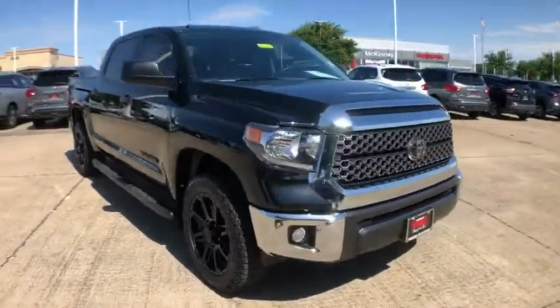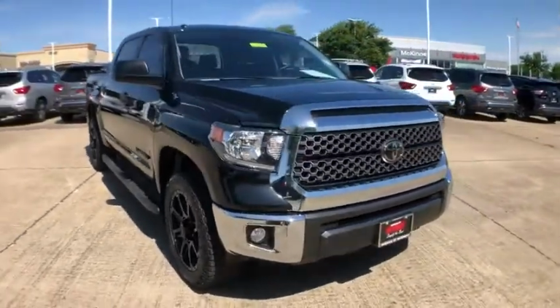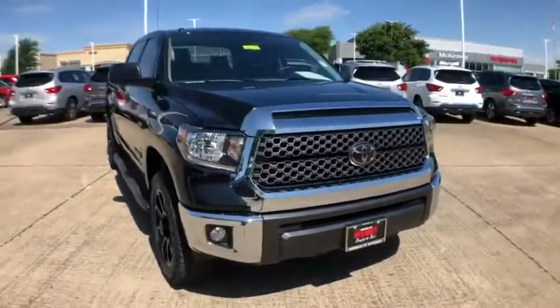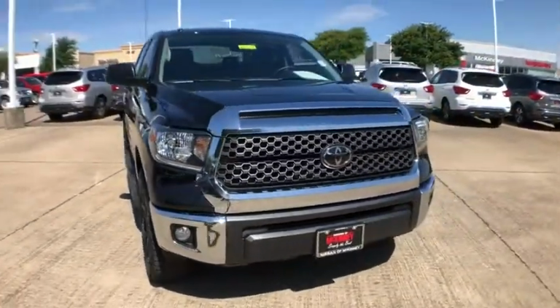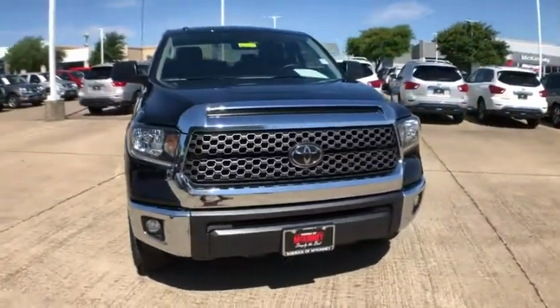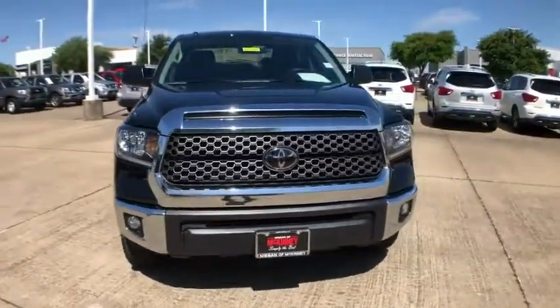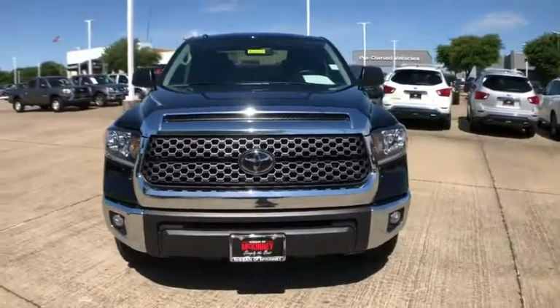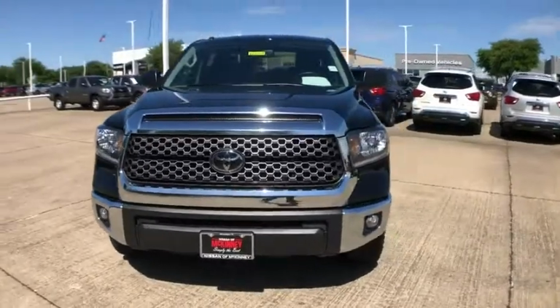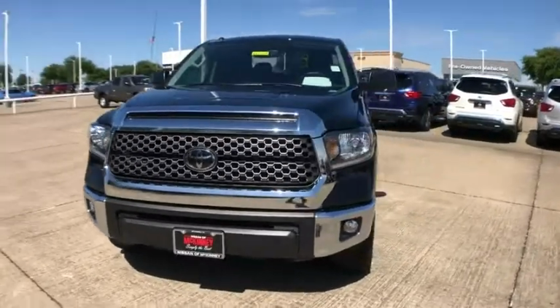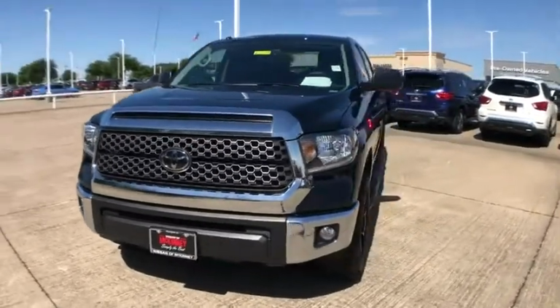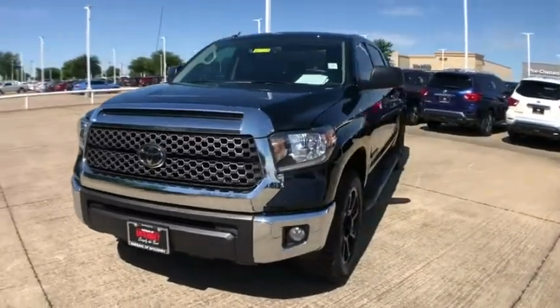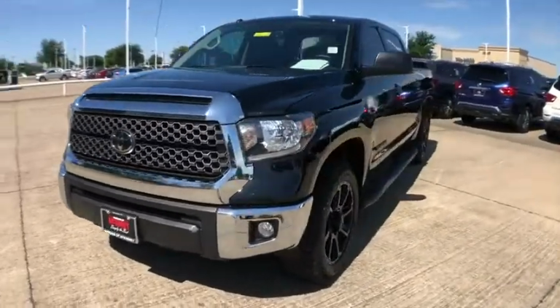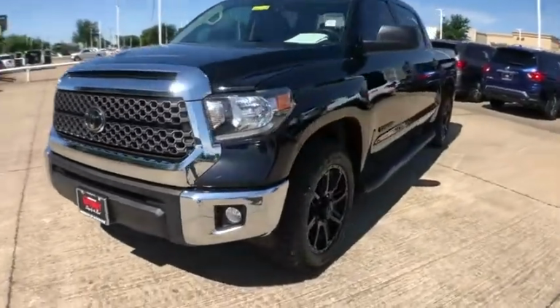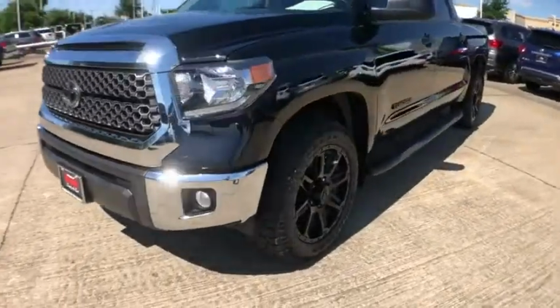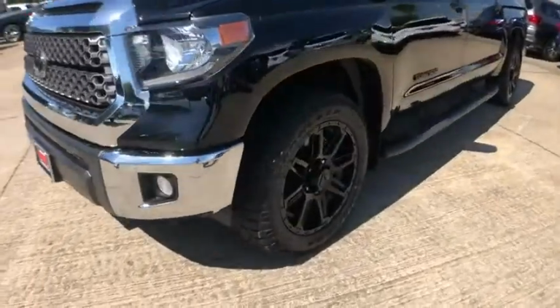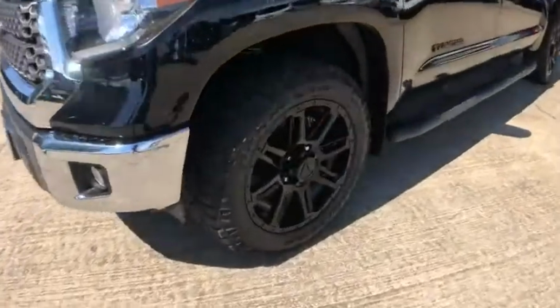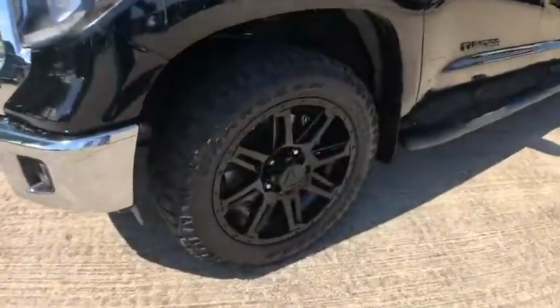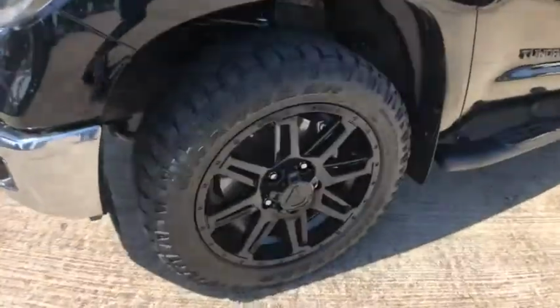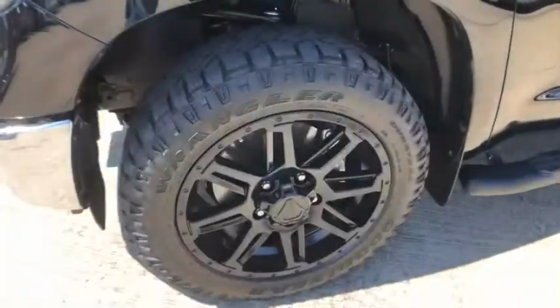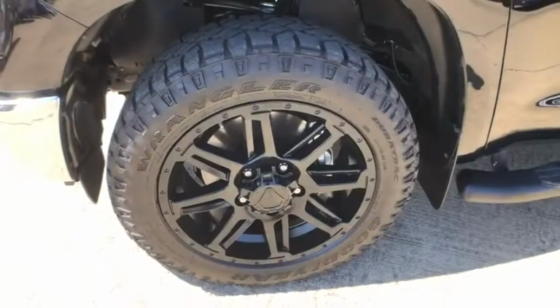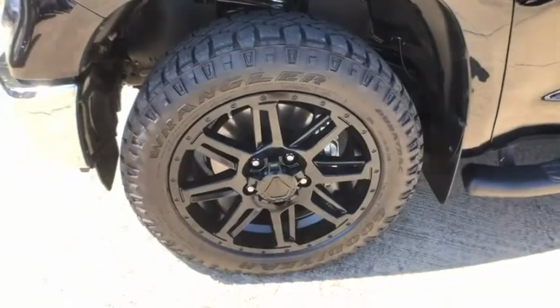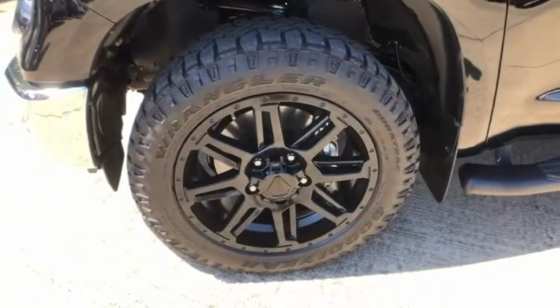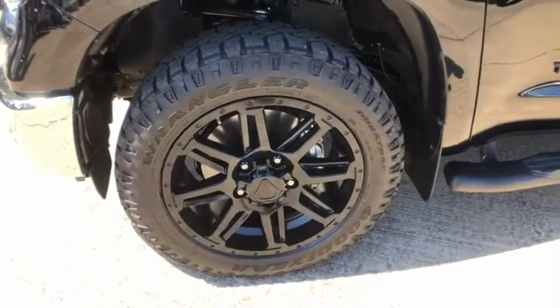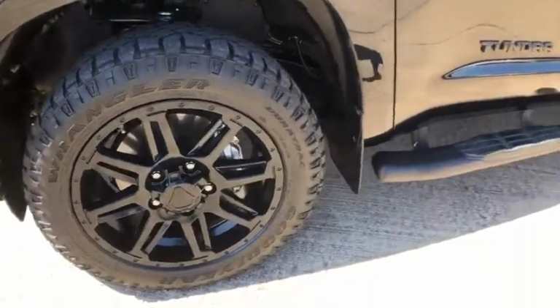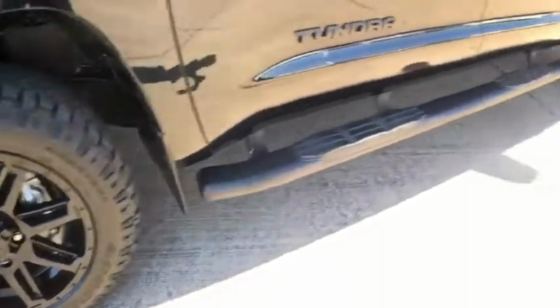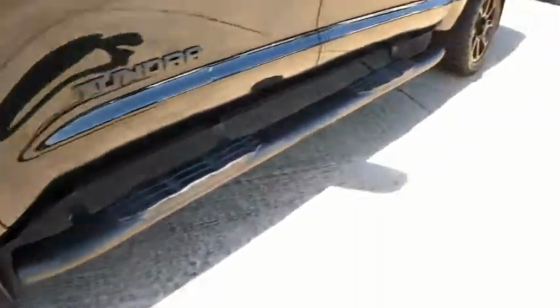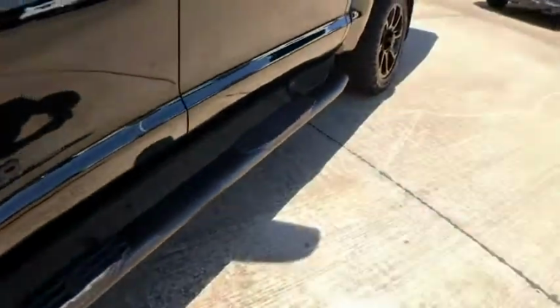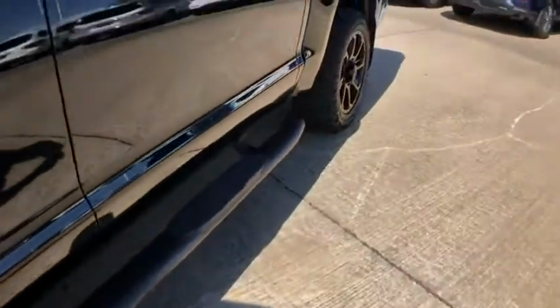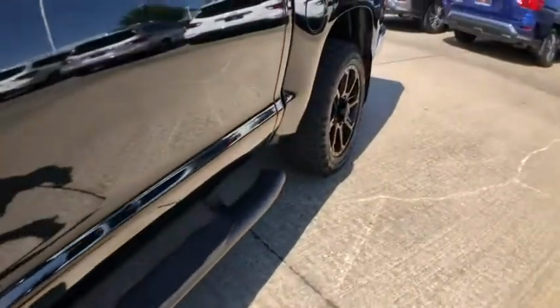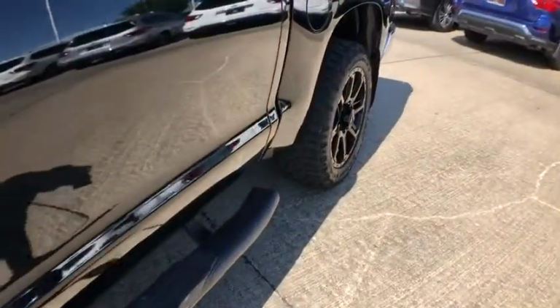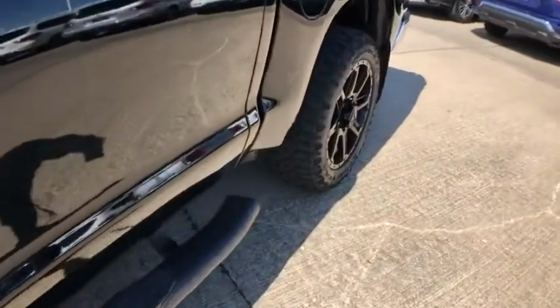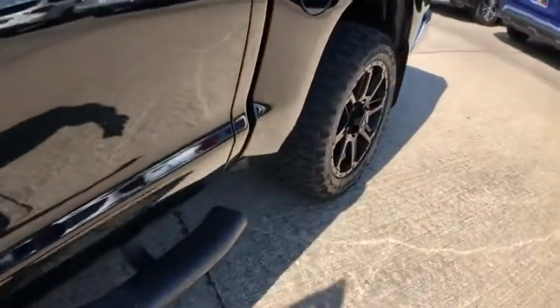With a towing capacity of up to 10,000 pounds and a payload capacity of over 2,000 pounds, the Tundra is the perfect mix of power and efficiency. This vehicle has less than 20,000 miles.